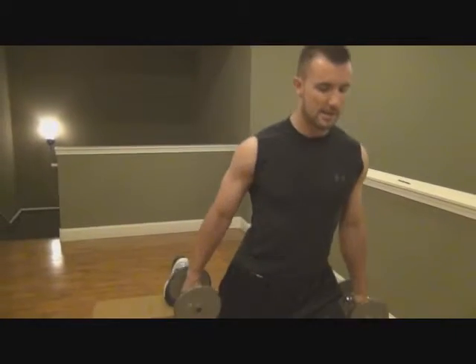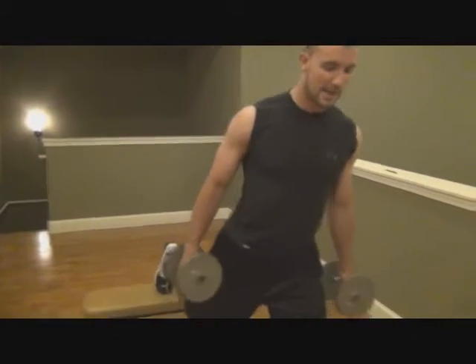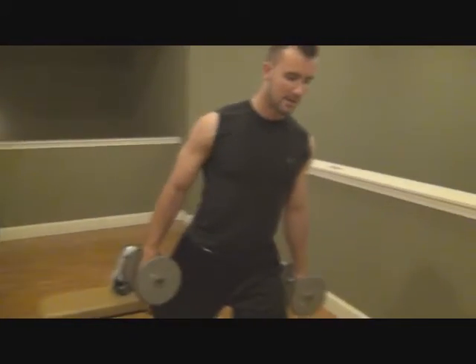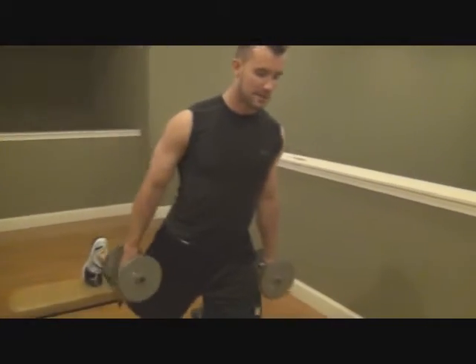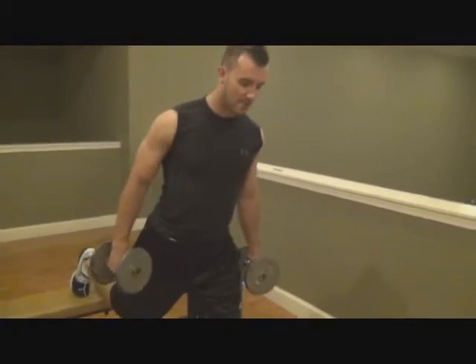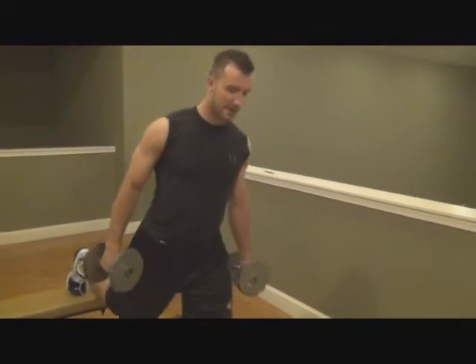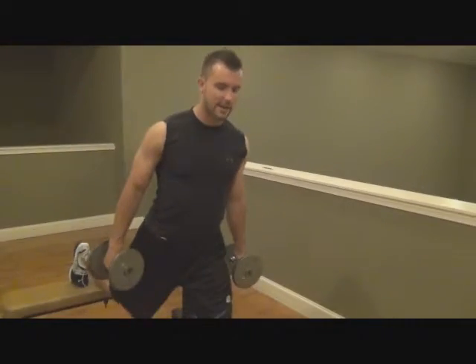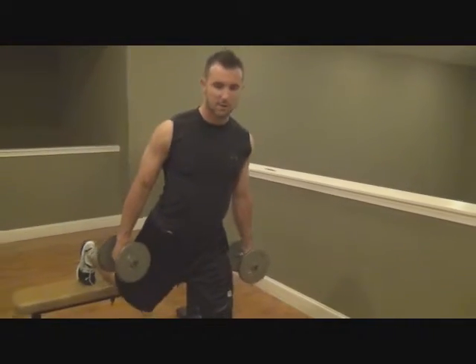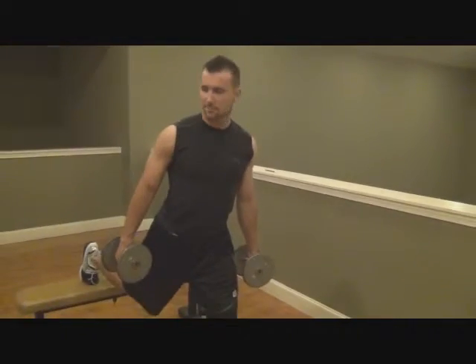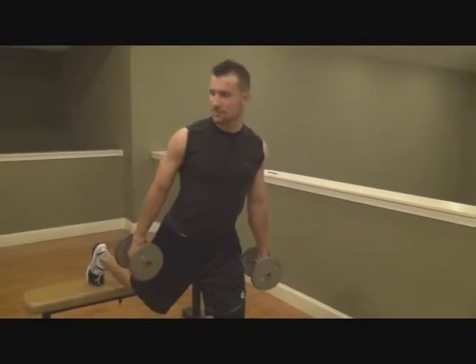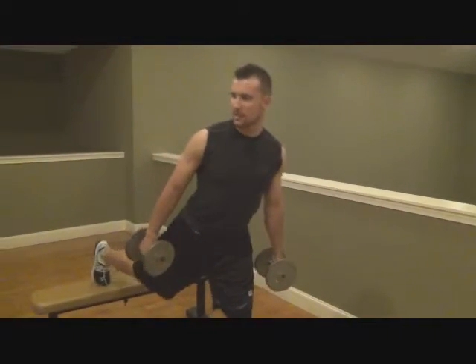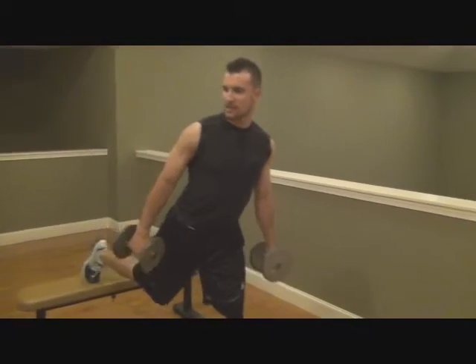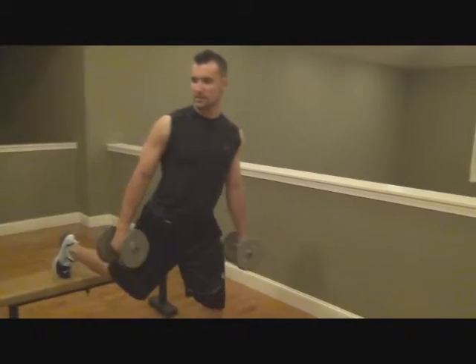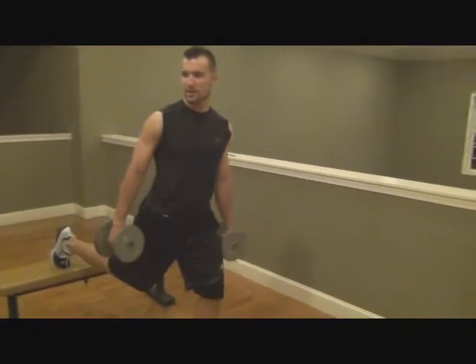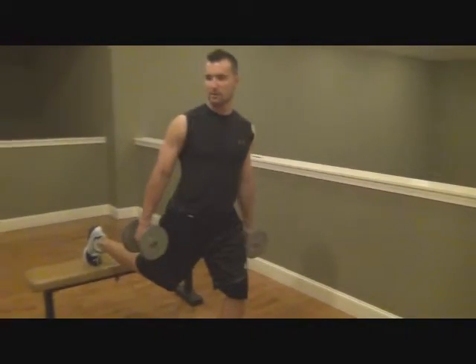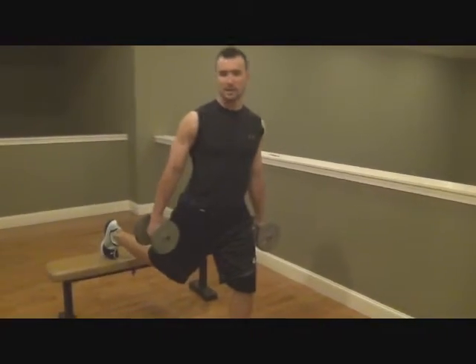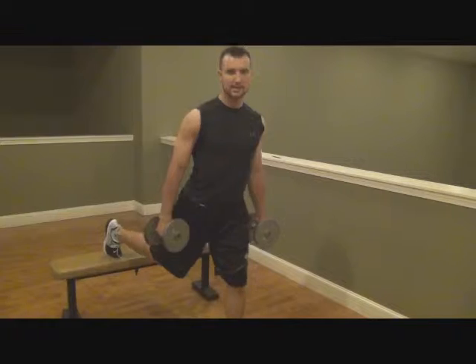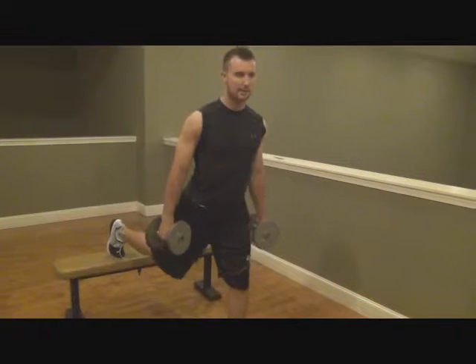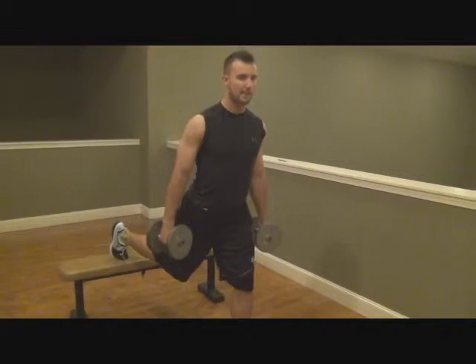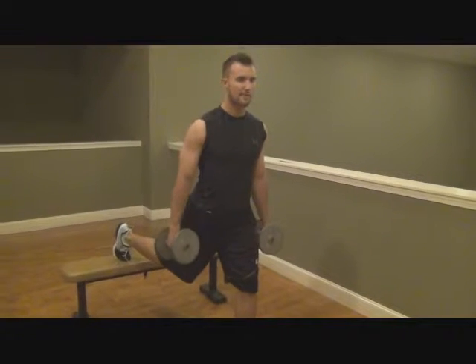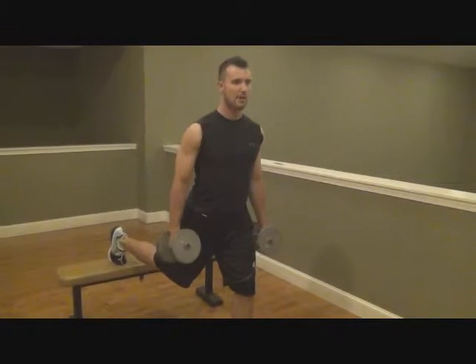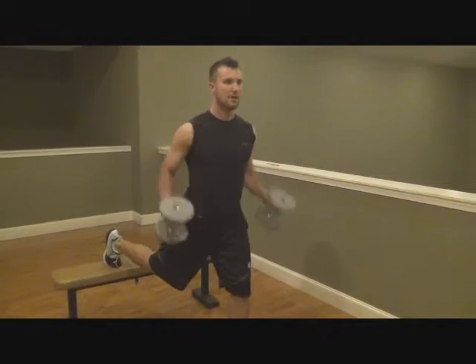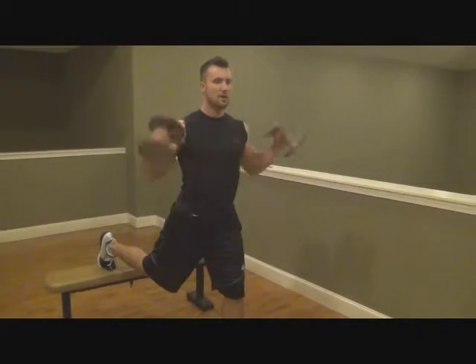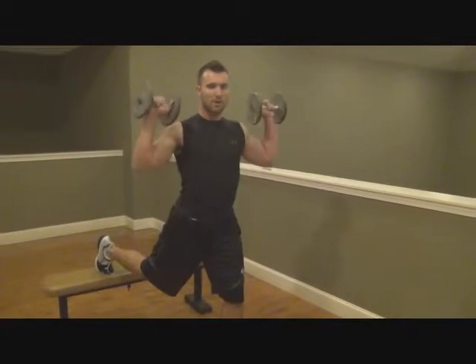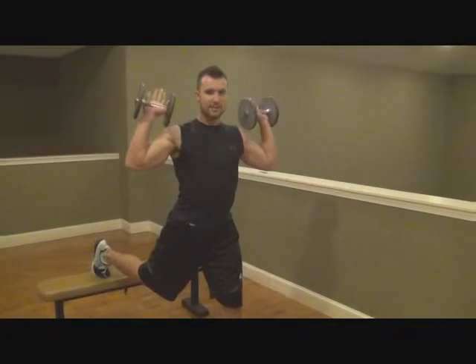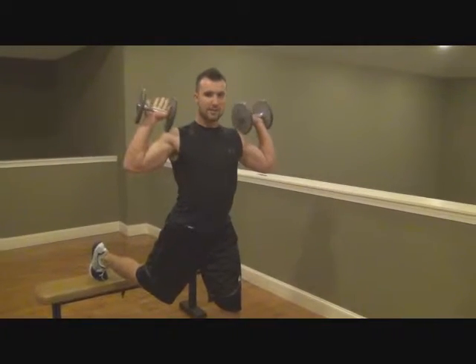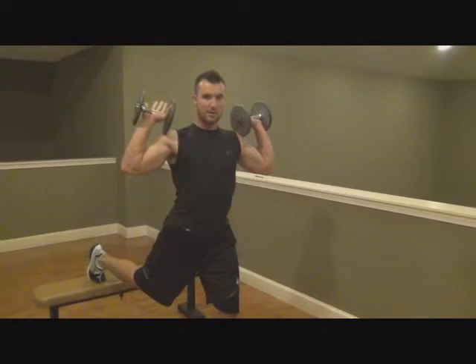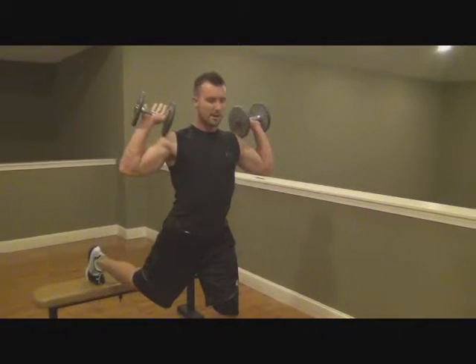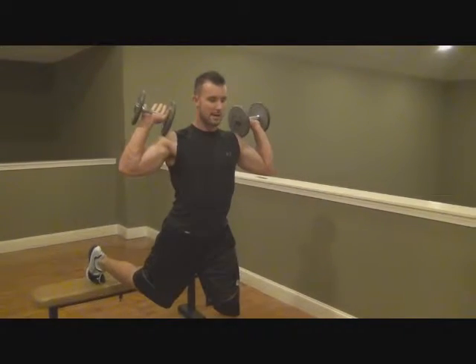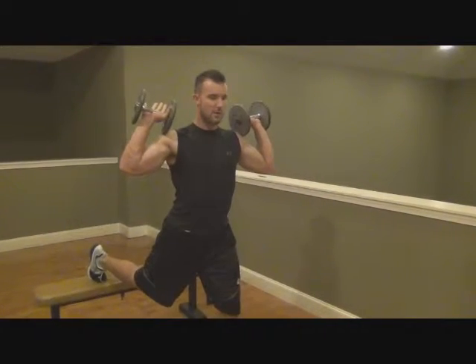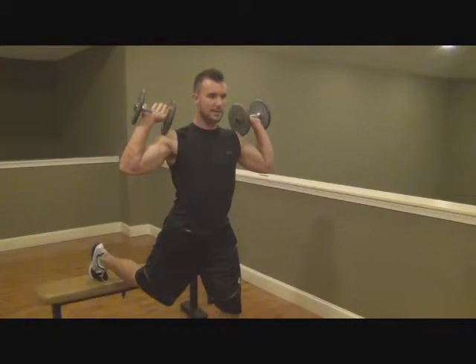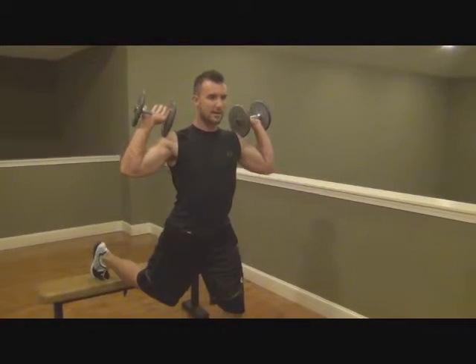Okay, so right here nice and long. Put this leg on the bench on your toe, so the other leg out front, weight's up here. Core nice and tight.